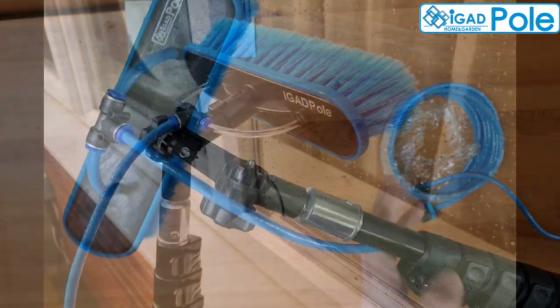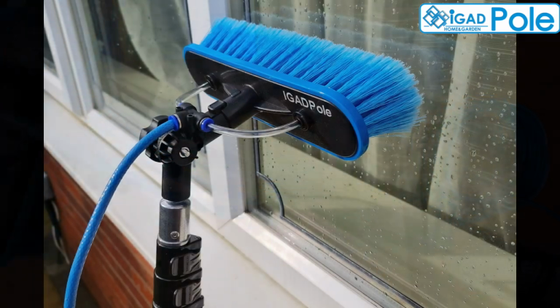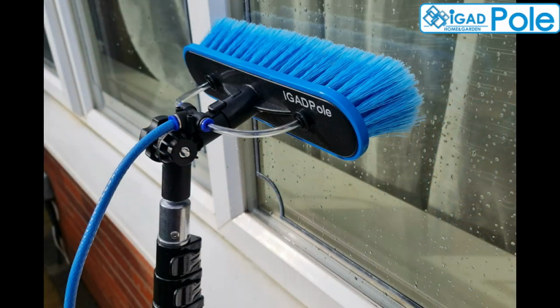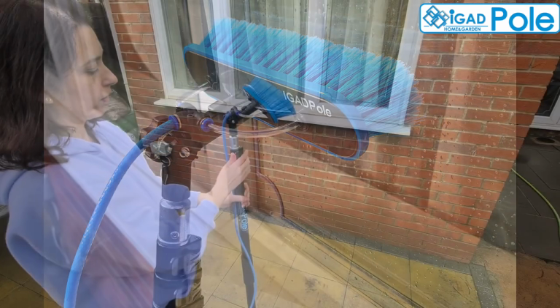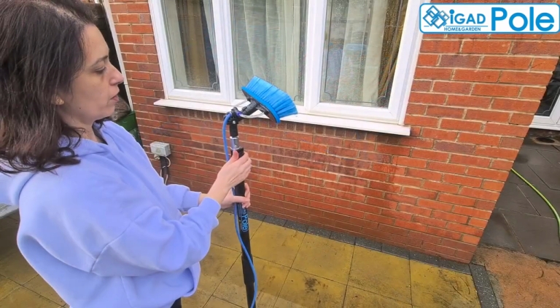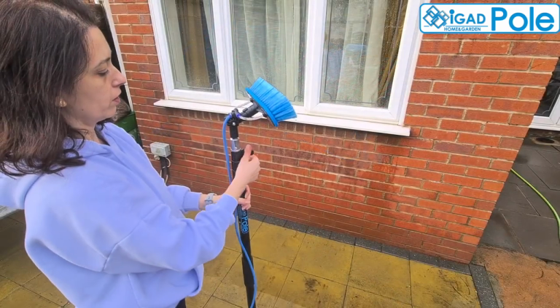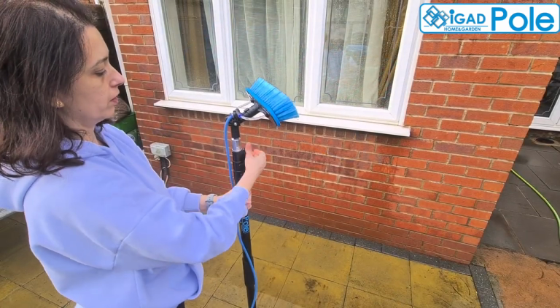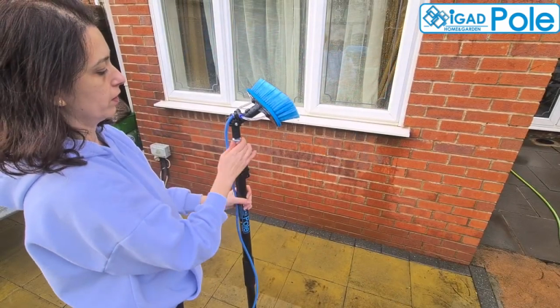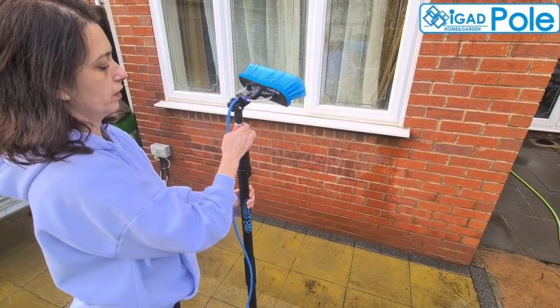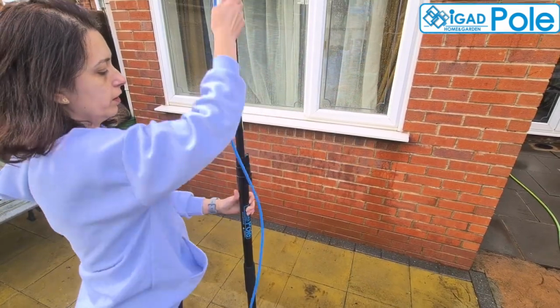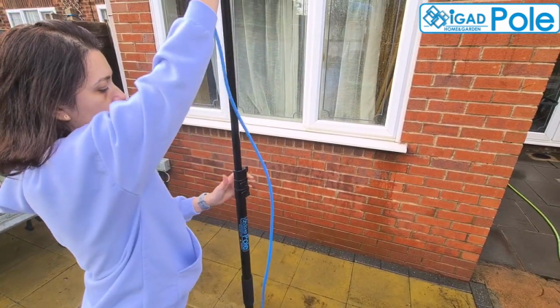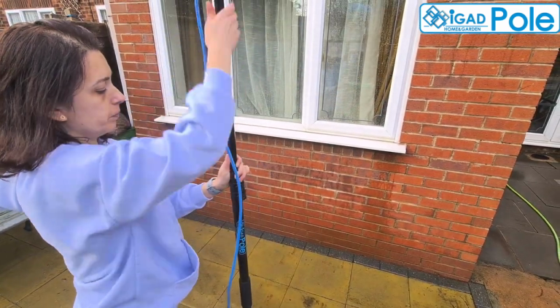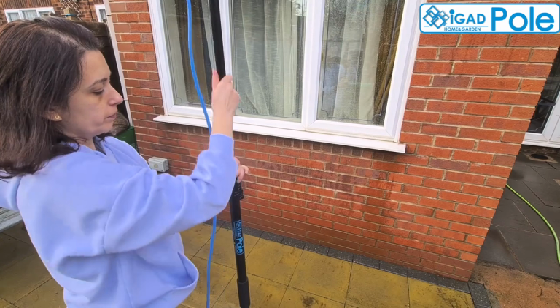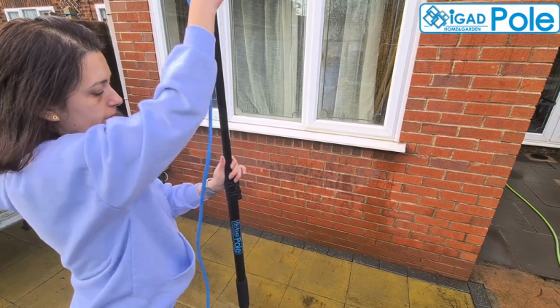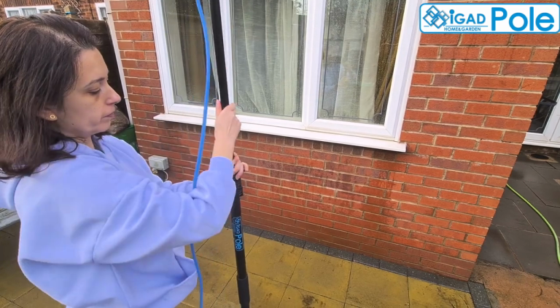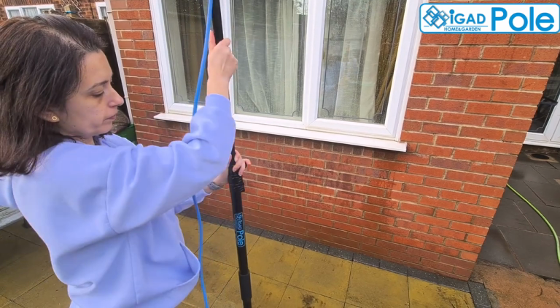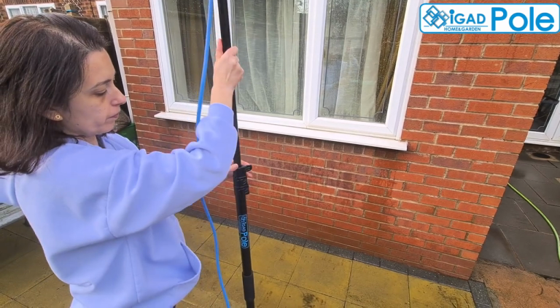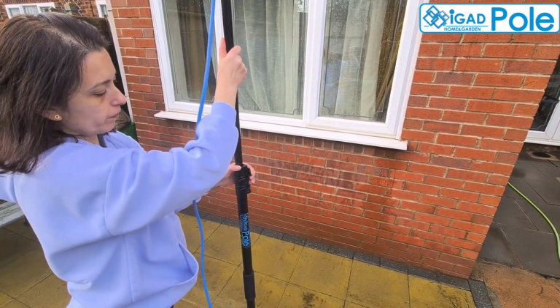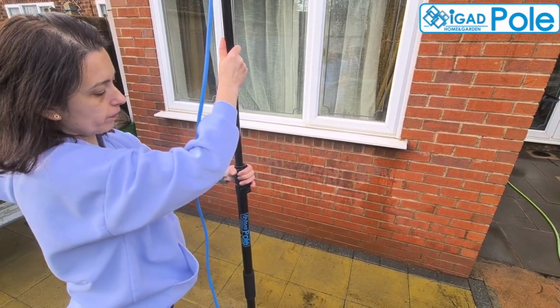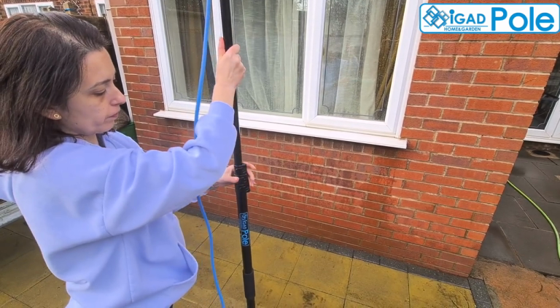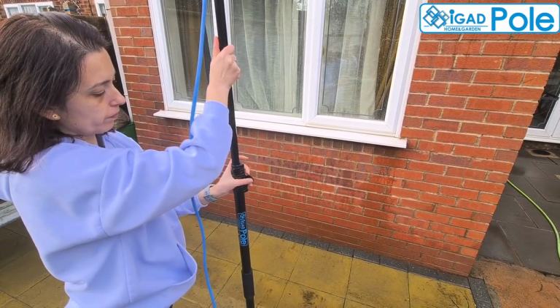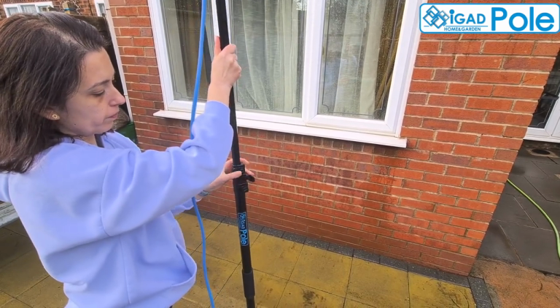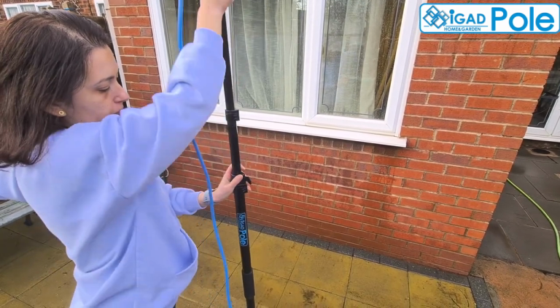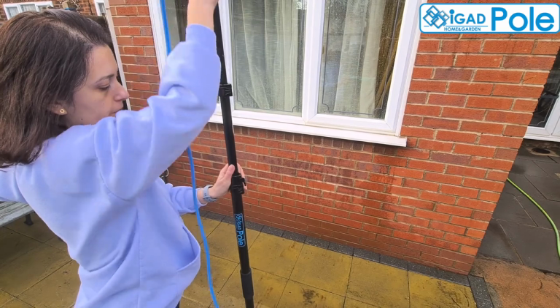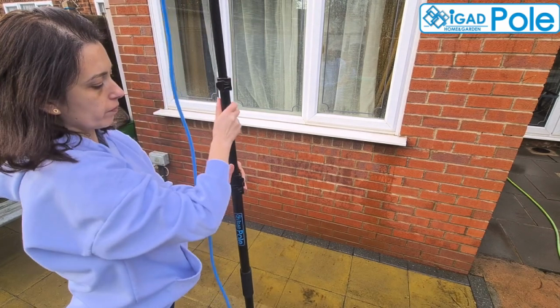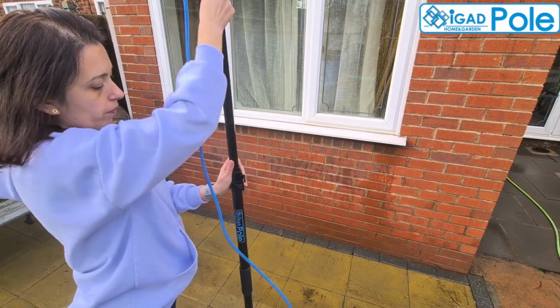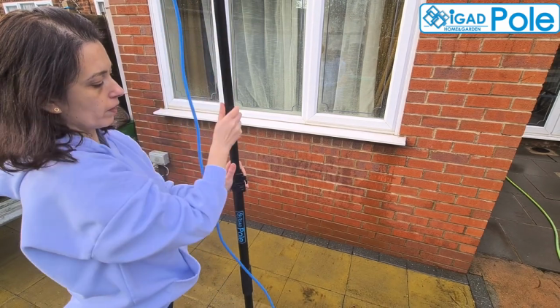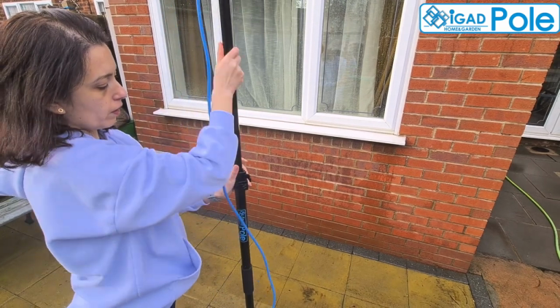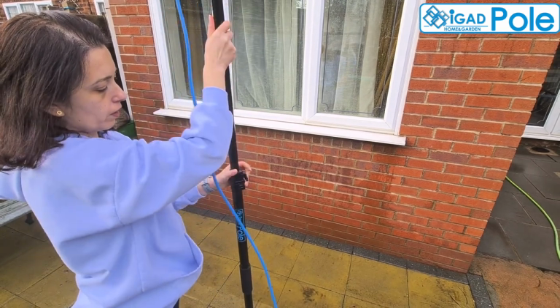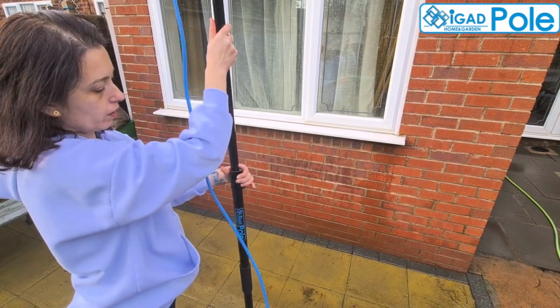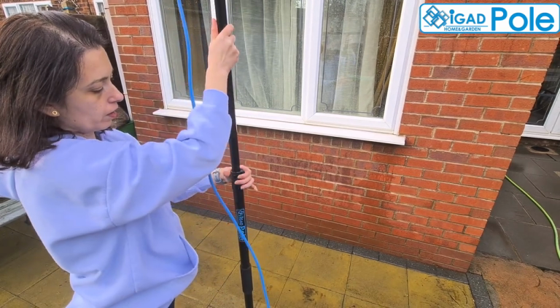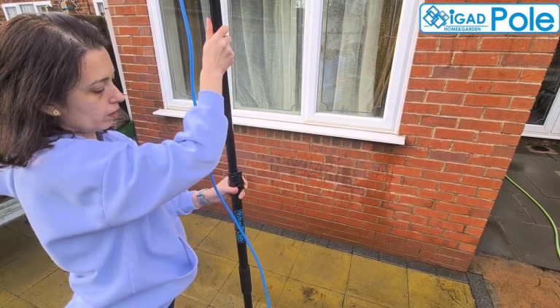For this presentation we installed the water-fed brush on our 4.5-meter pole. Depending on the level of dirt, you can use a soap dispenser or add a few drops of washing gel on the brush filaments for pre-washing.